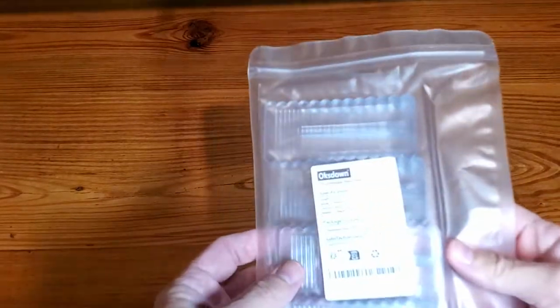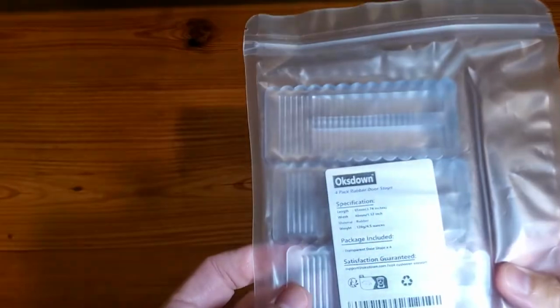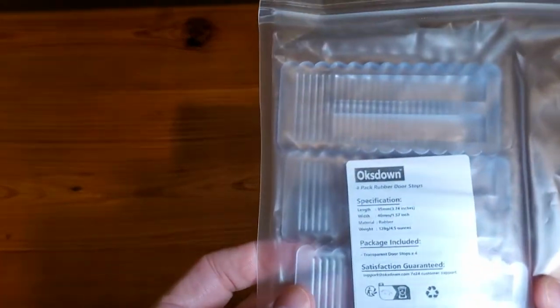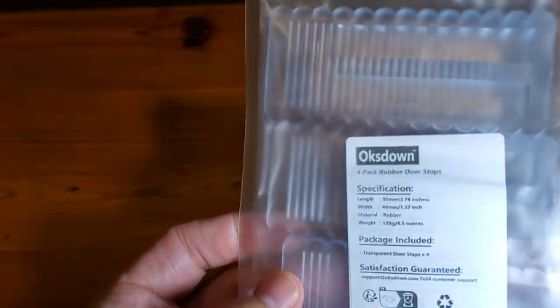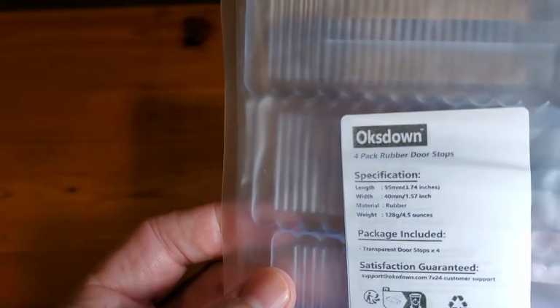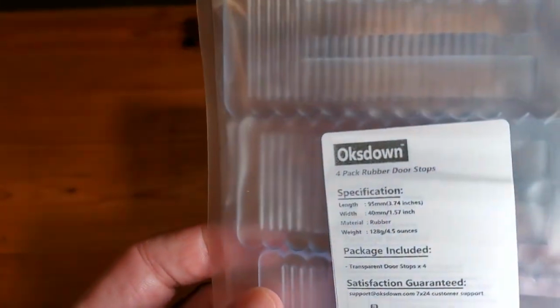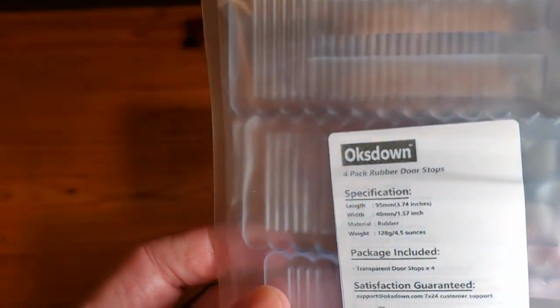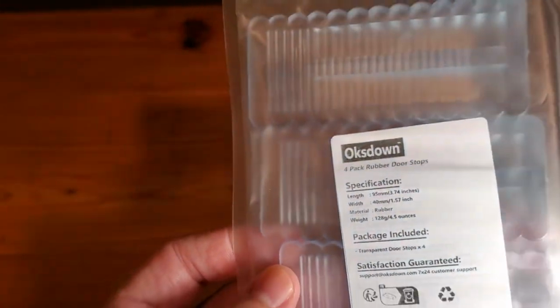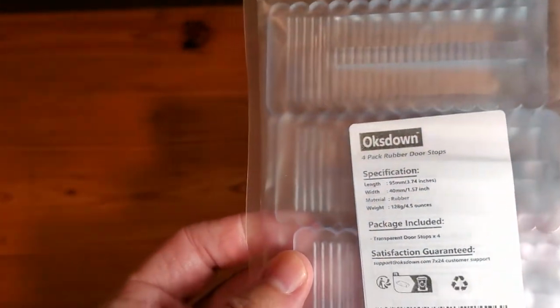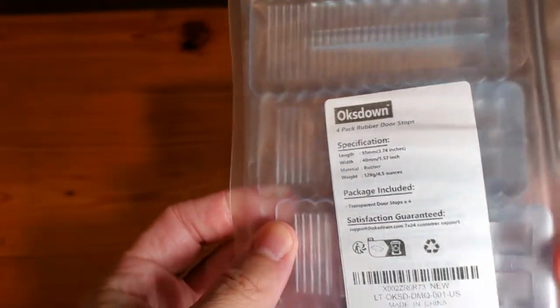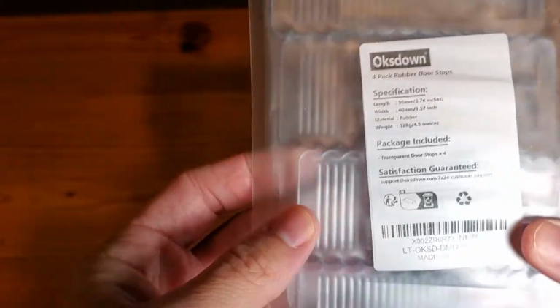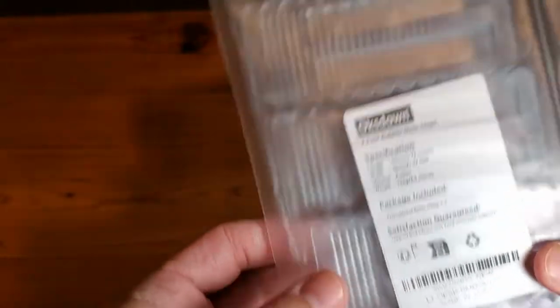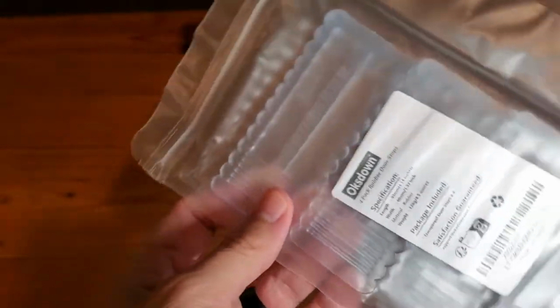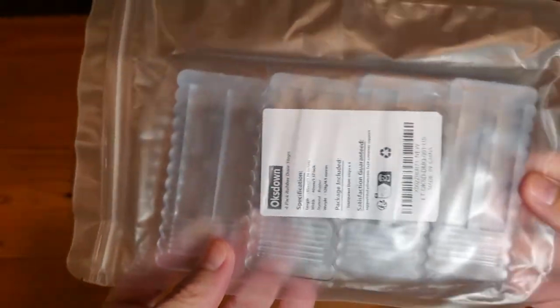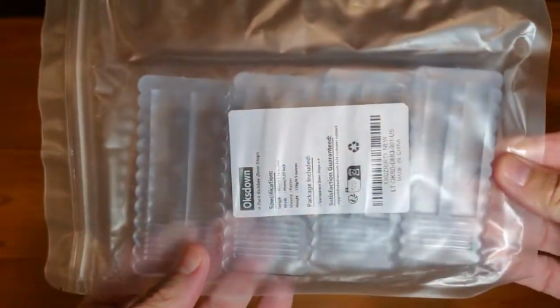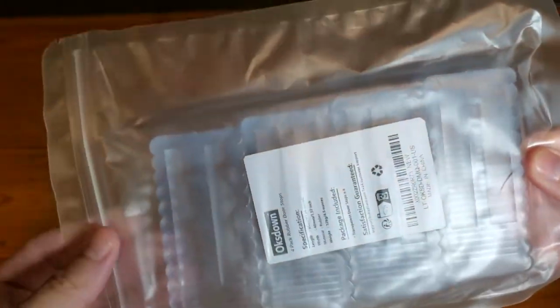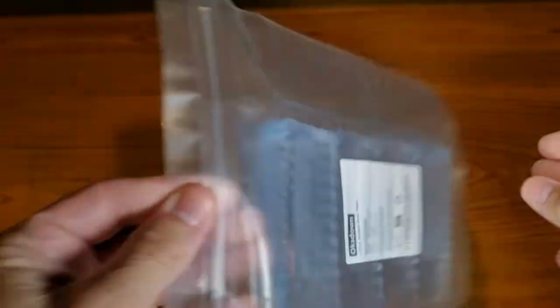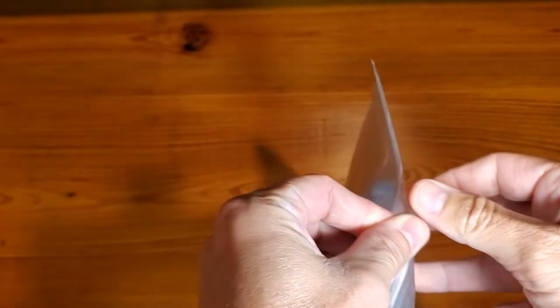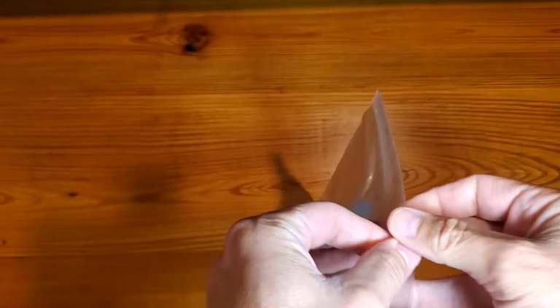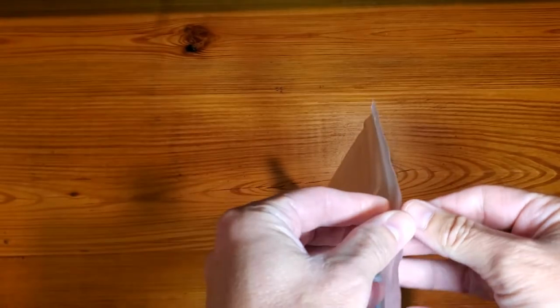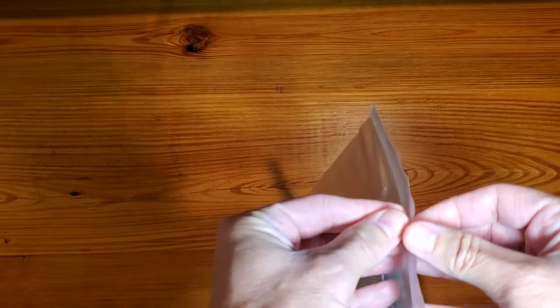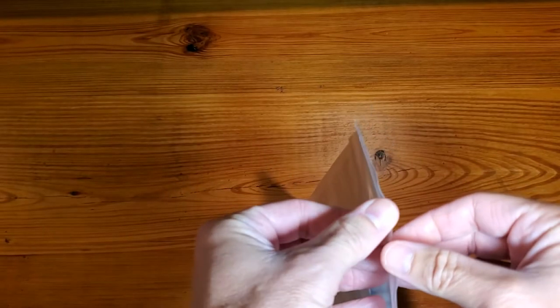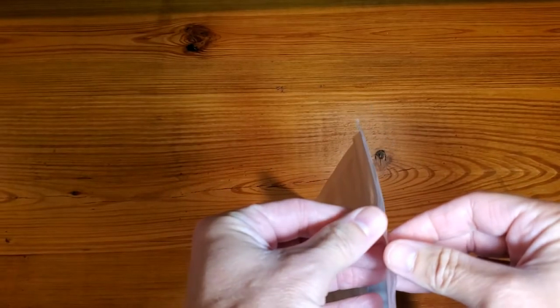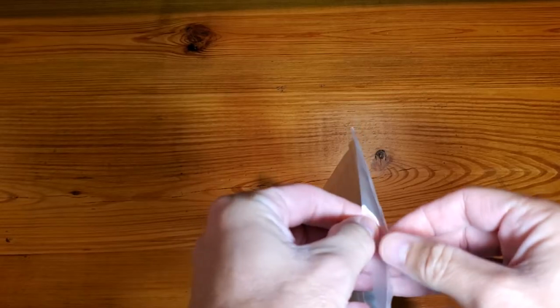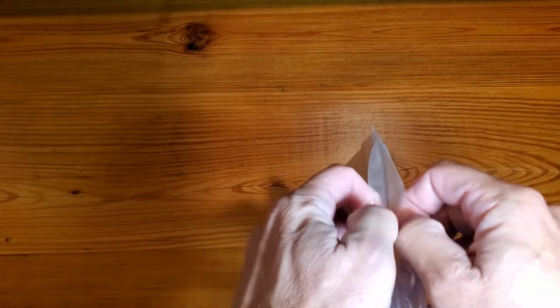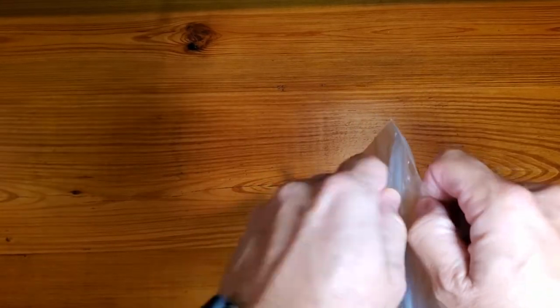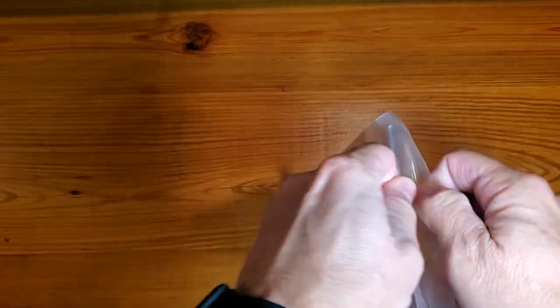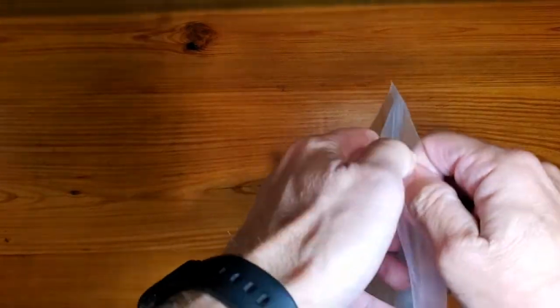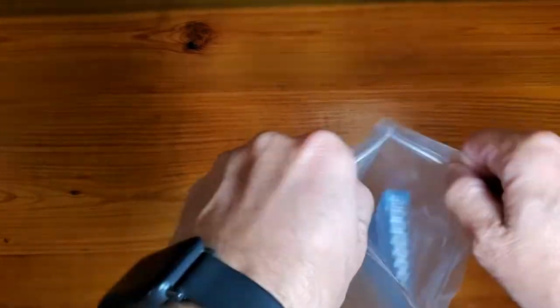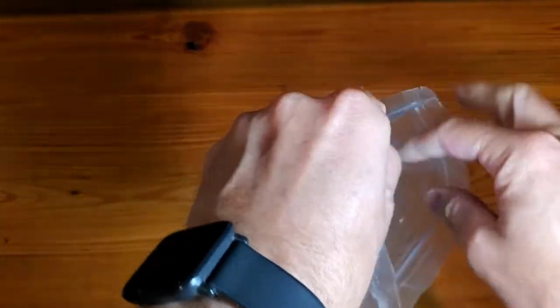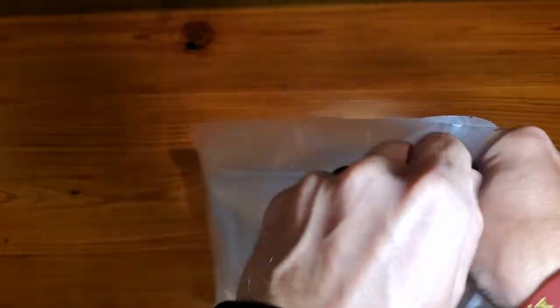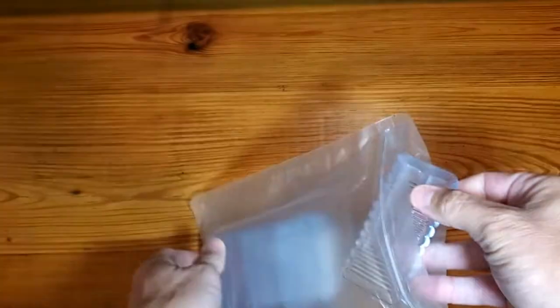This is a simple and fast review of the Oxdown 4-Pack Clear Rubber Door Stoppers. They come in simple packaging.